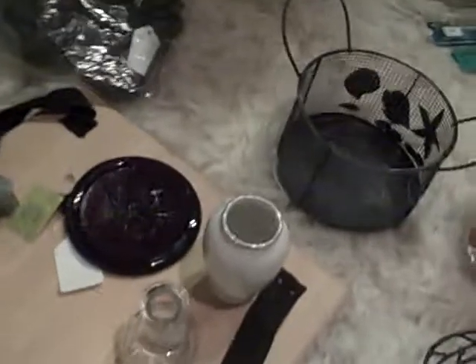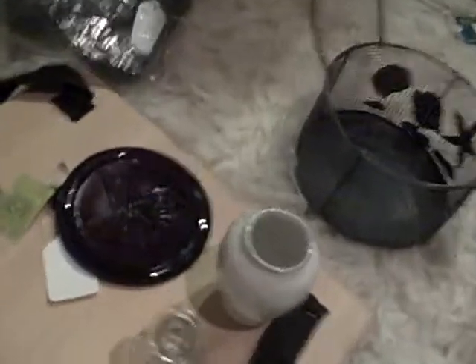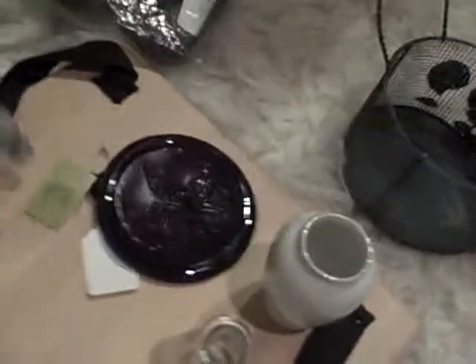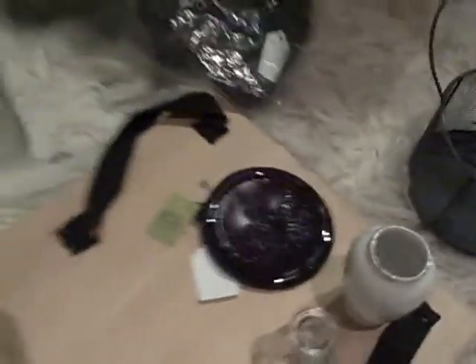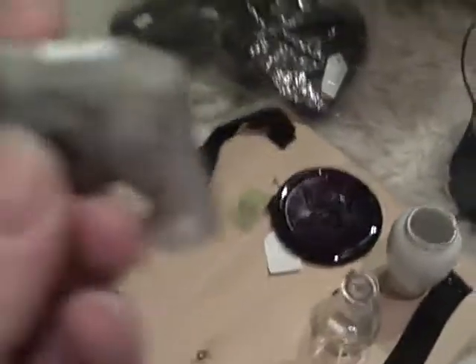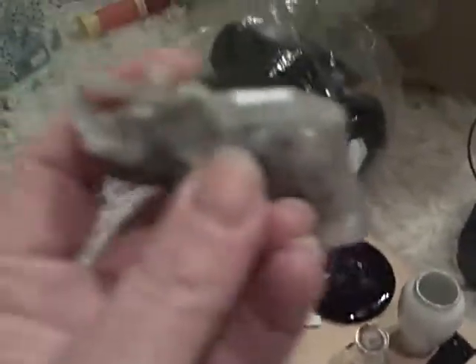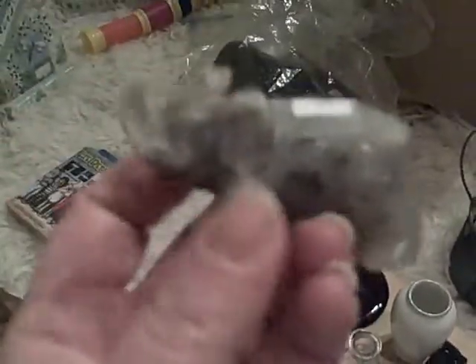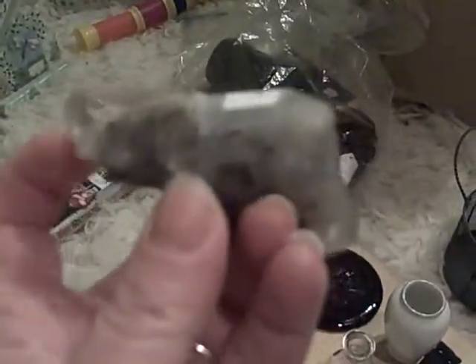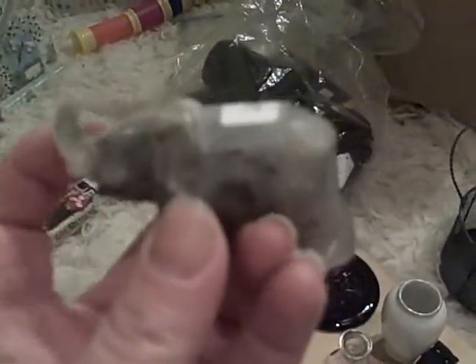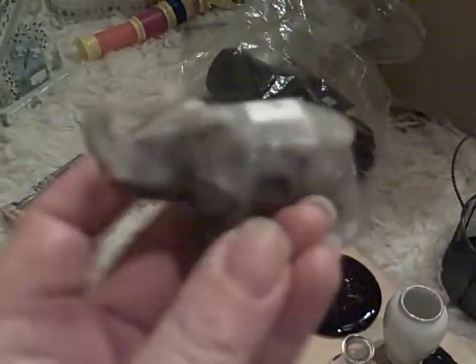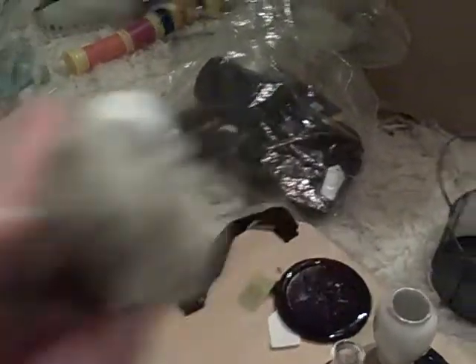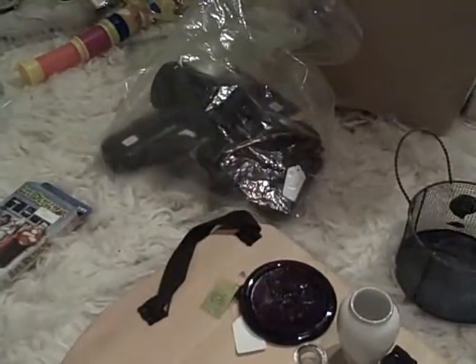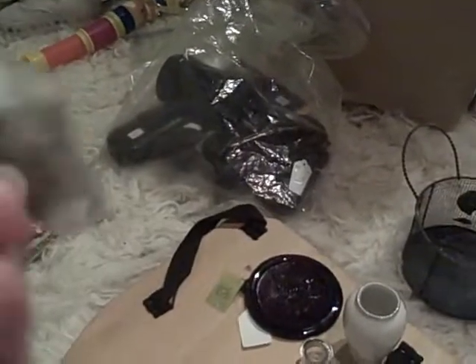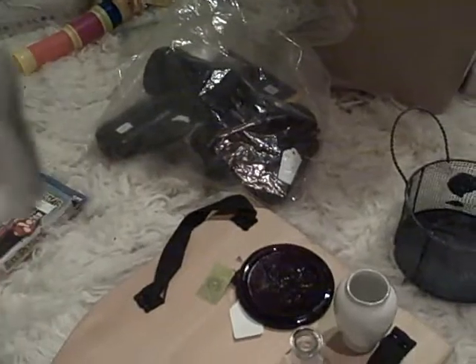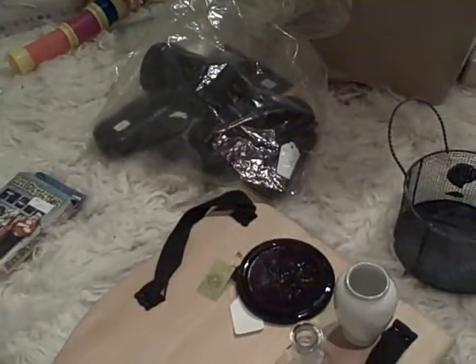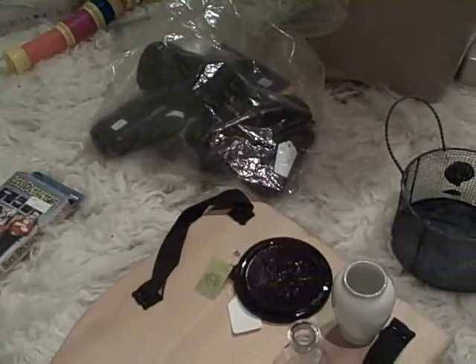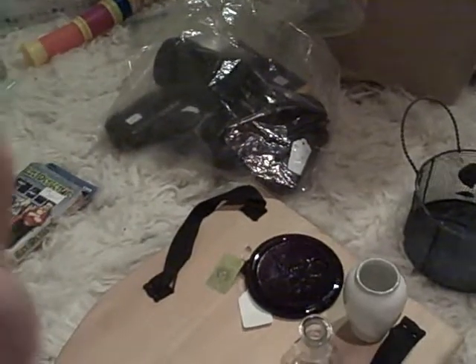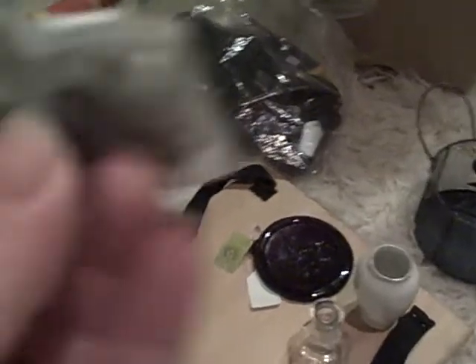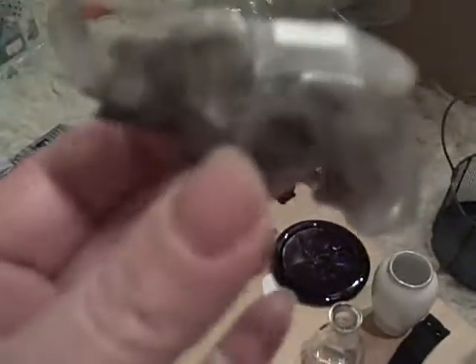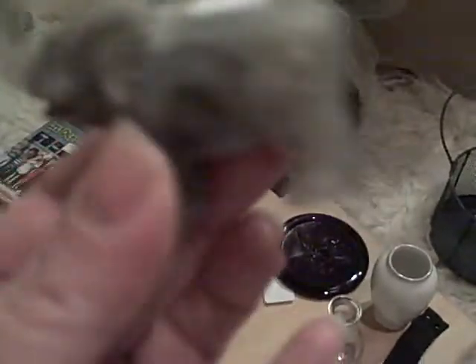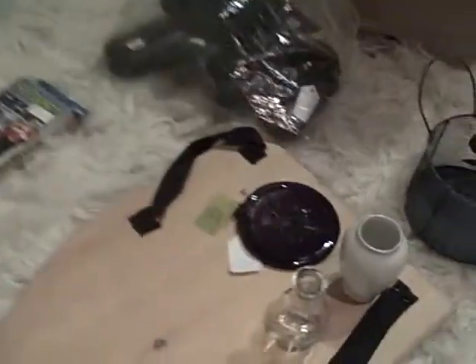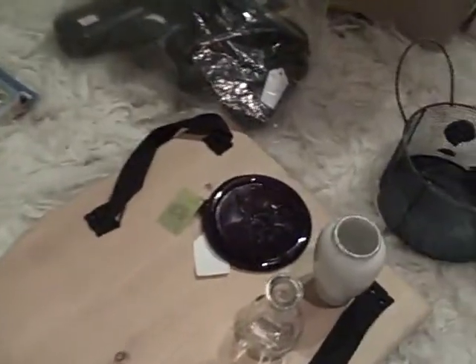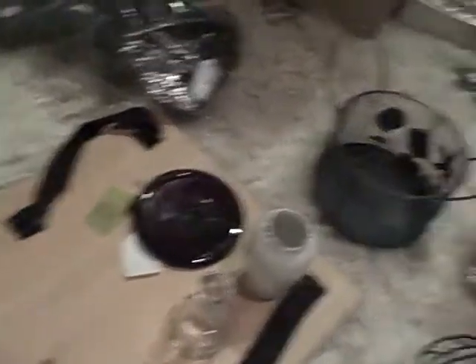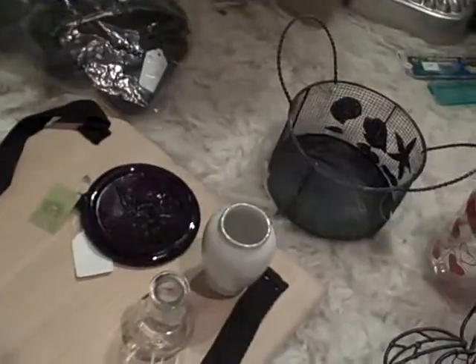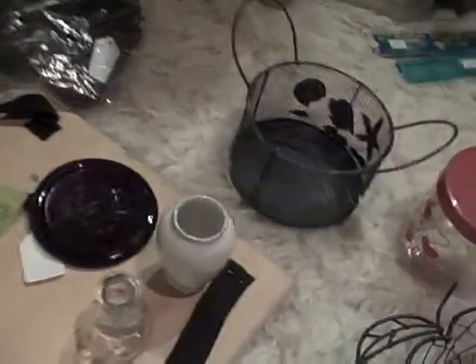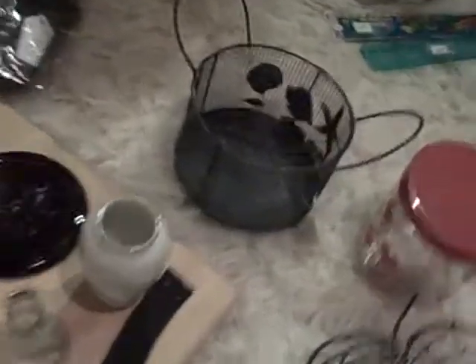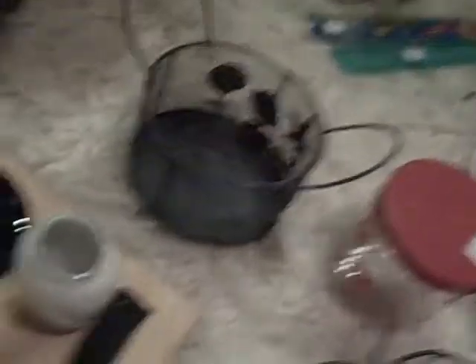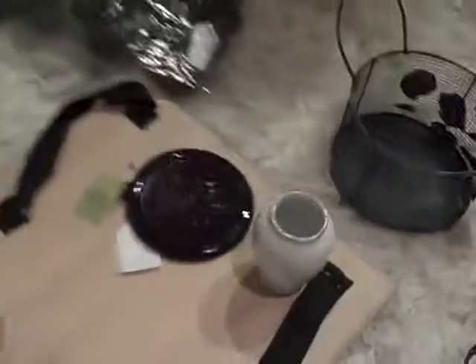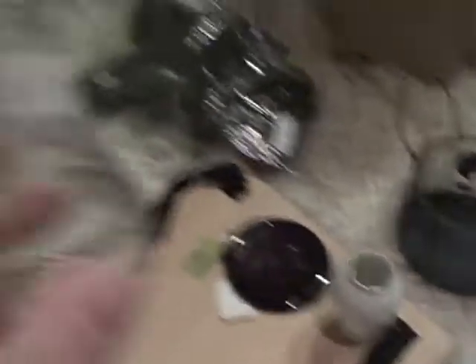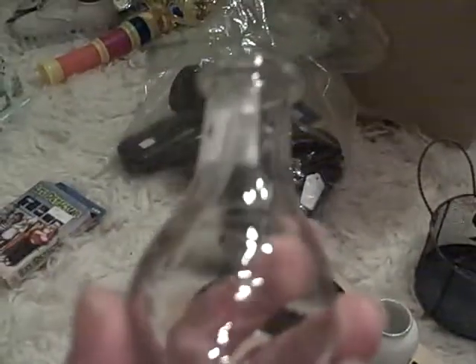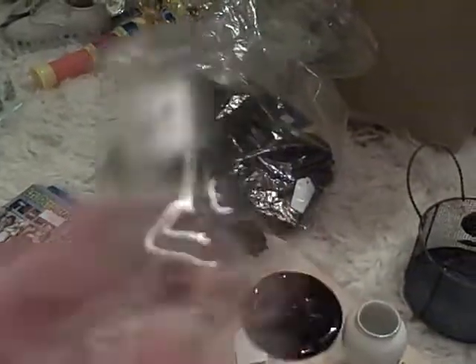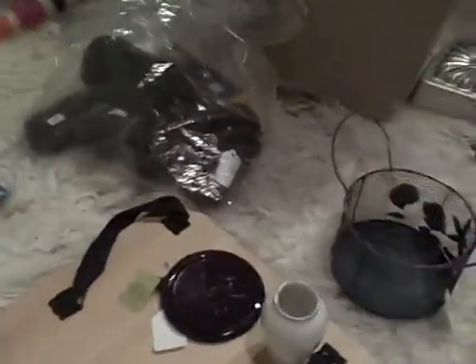This is for my mom — she collects elephants with their trunk up, and this was $0.25. It seems like a marble elephant, $0.20. A little glass bottle, $0.10.